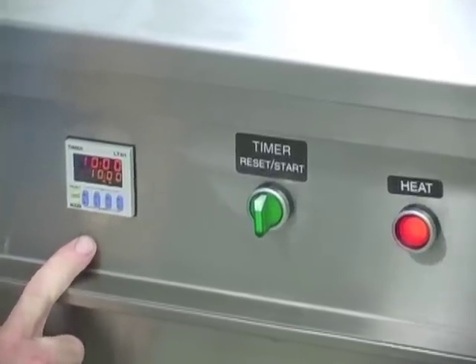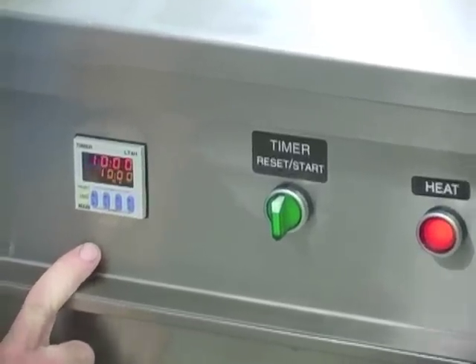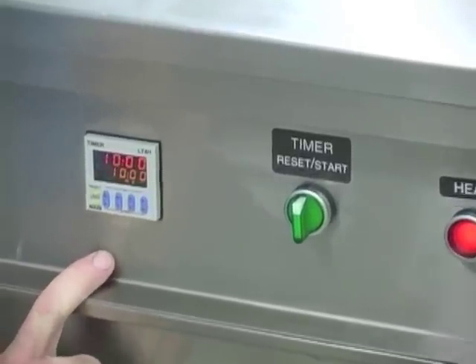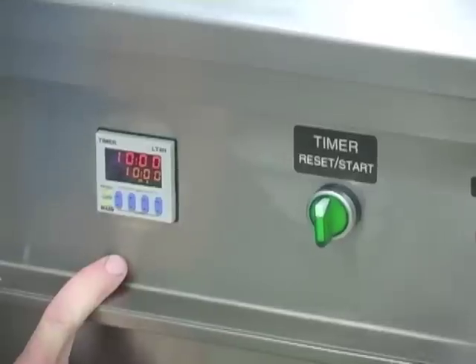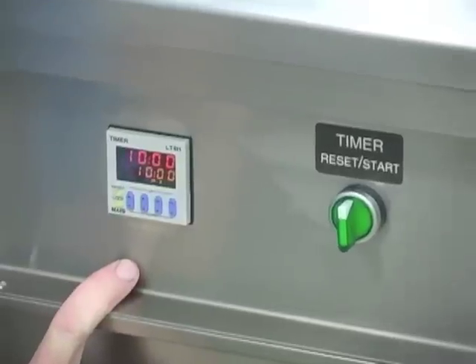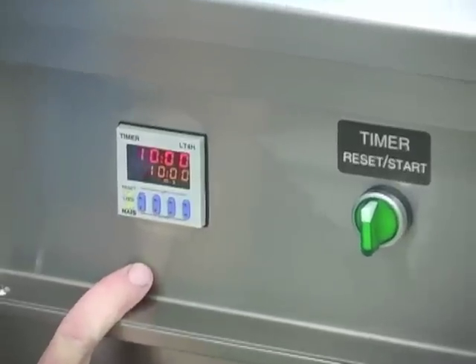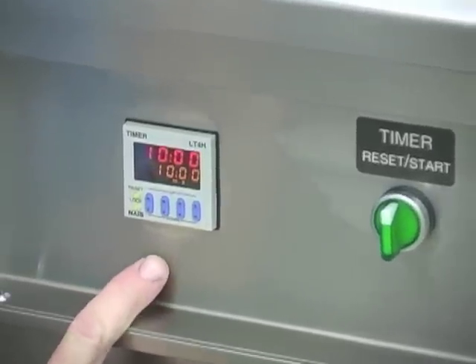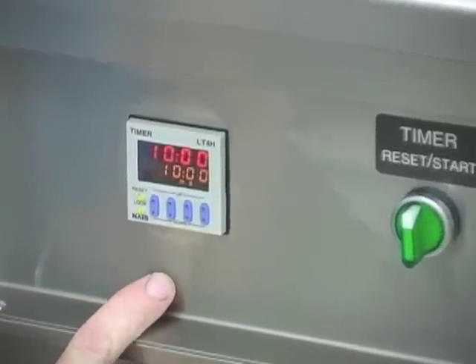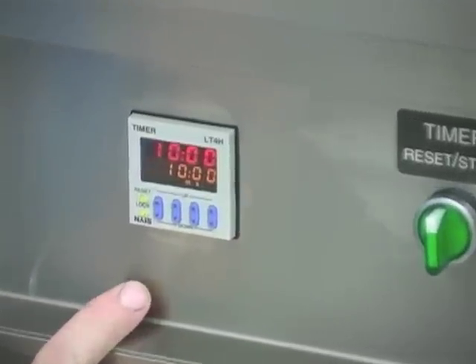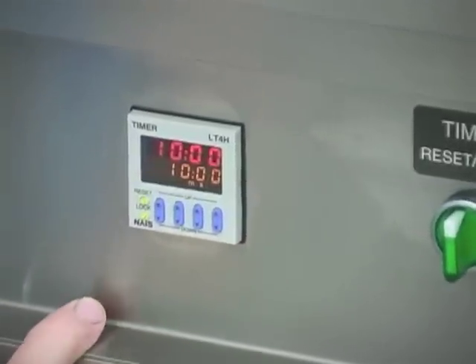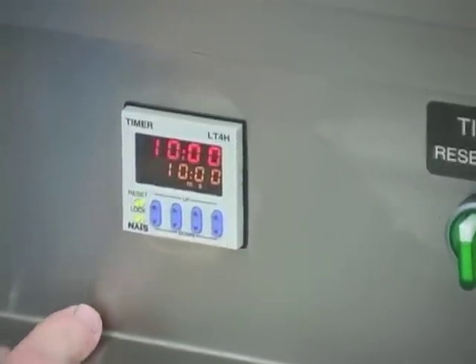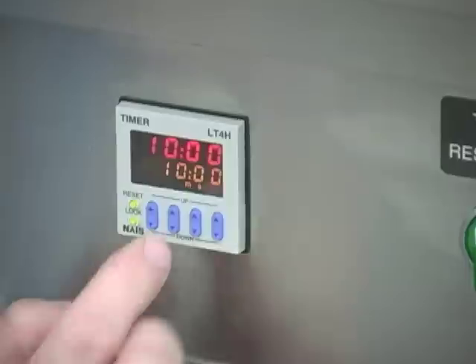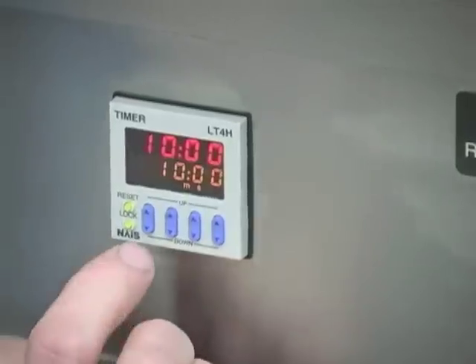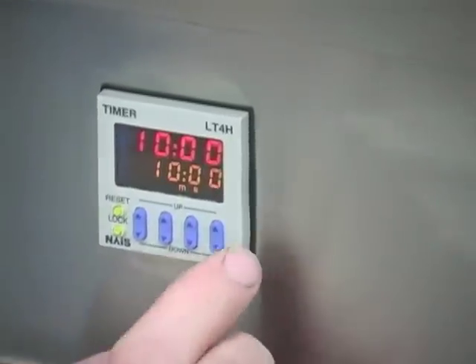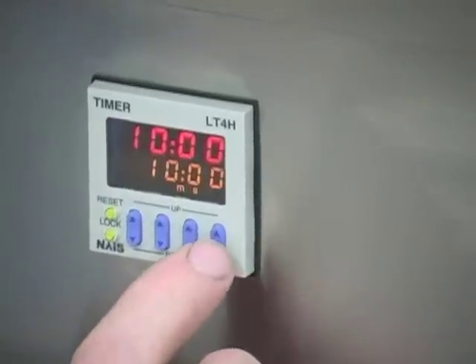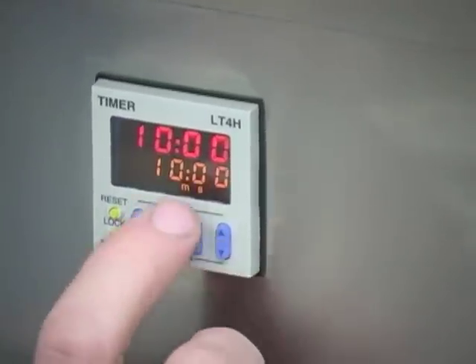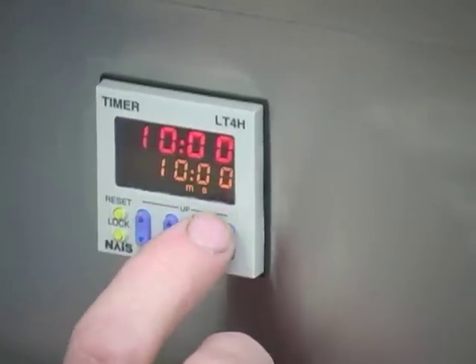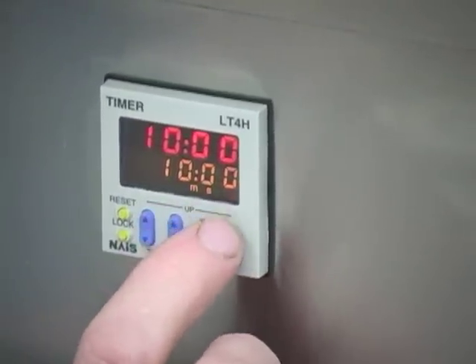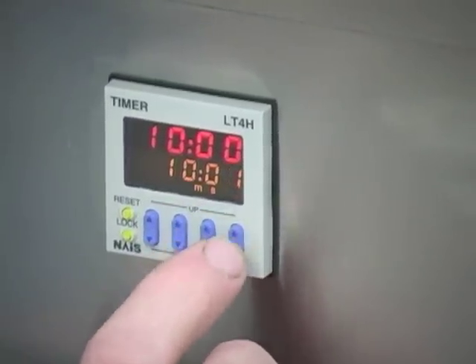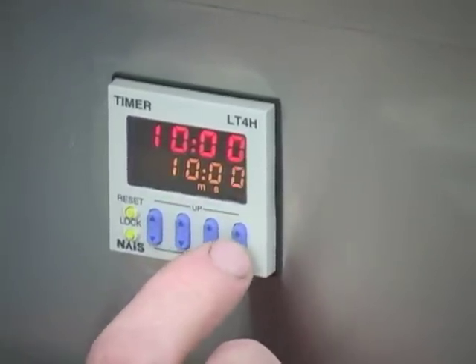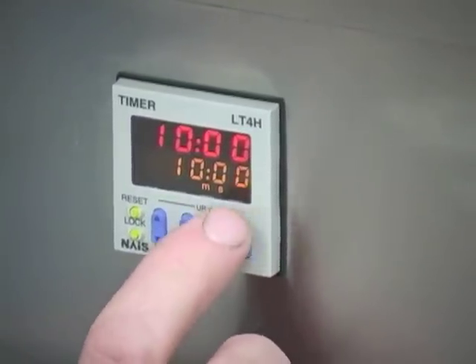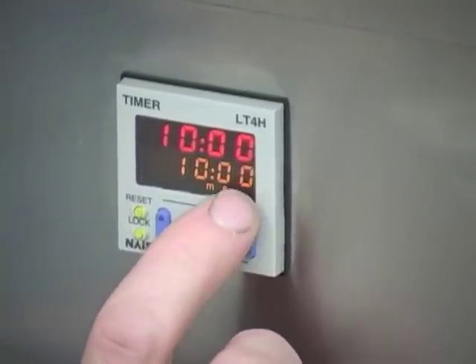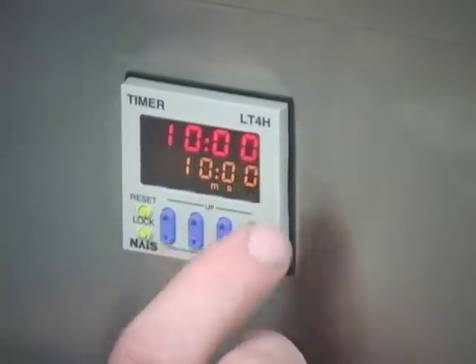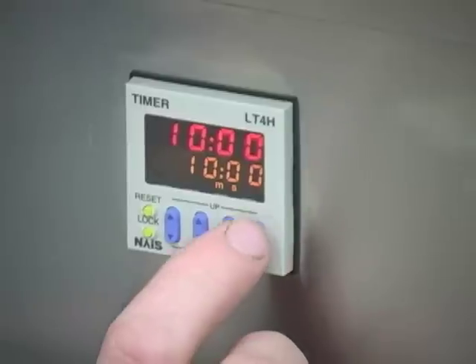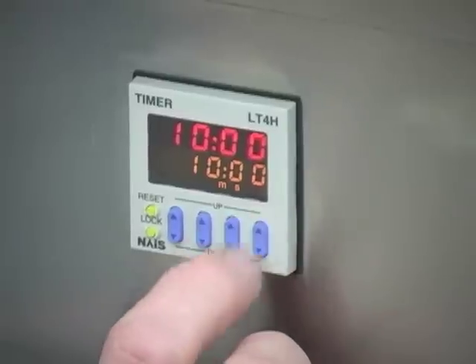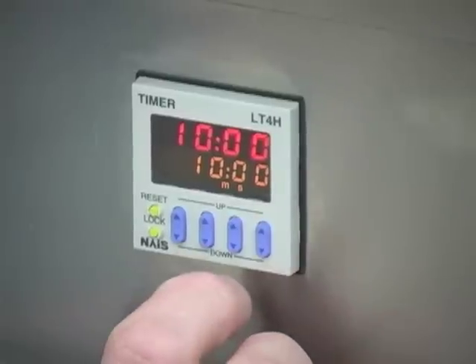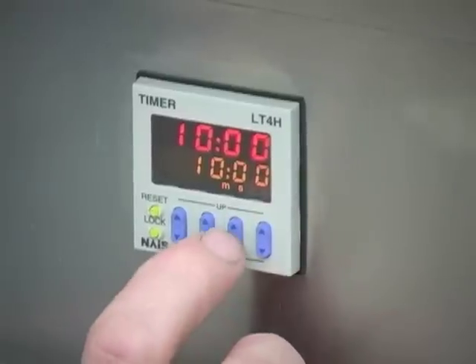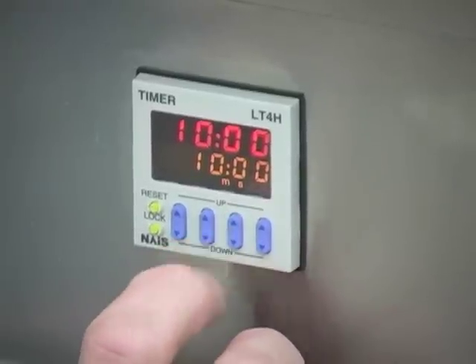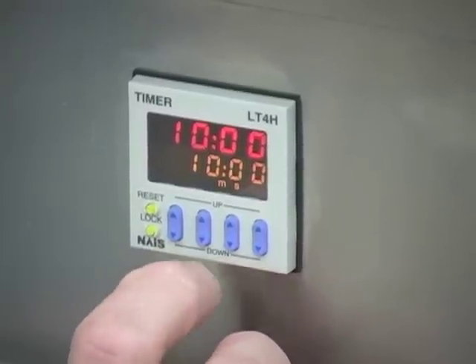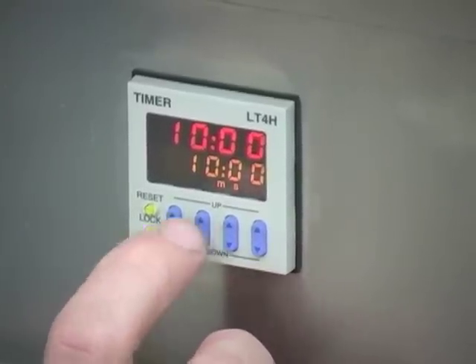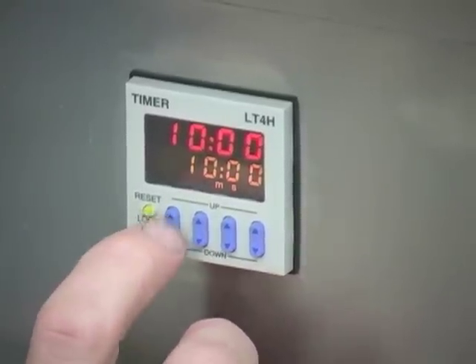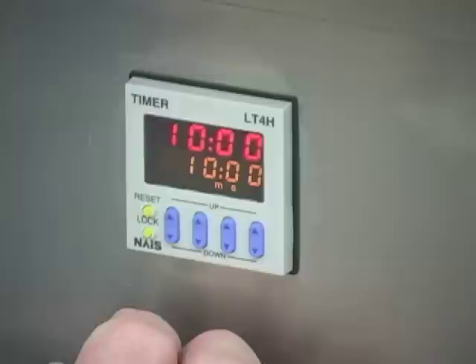Depending on the soil level of the tooling, you might need to go to 15 minutes. To adjust that, there are four buttons — up or down based on the digits: seconds, tens of seconds, minutes, and tens of minutes.